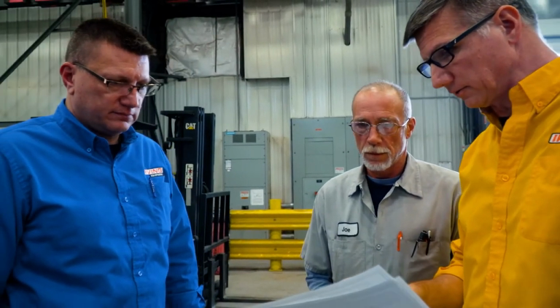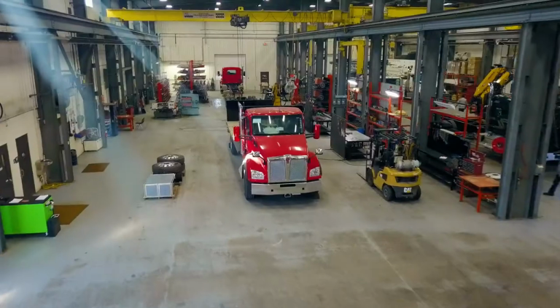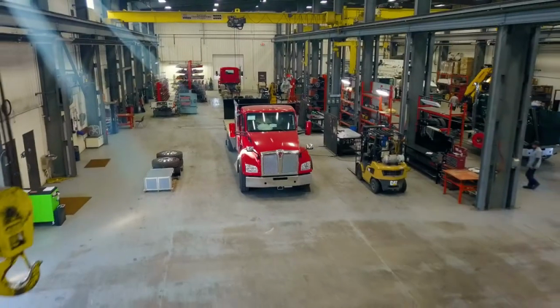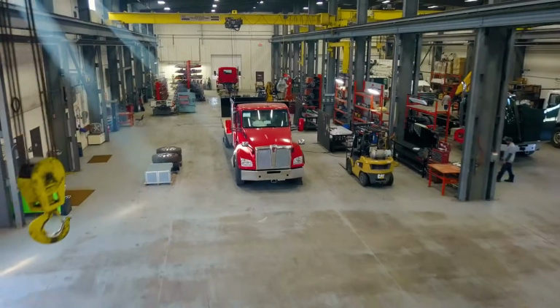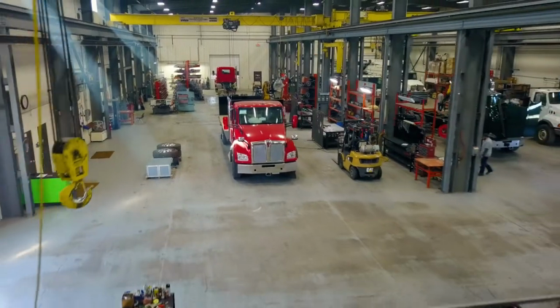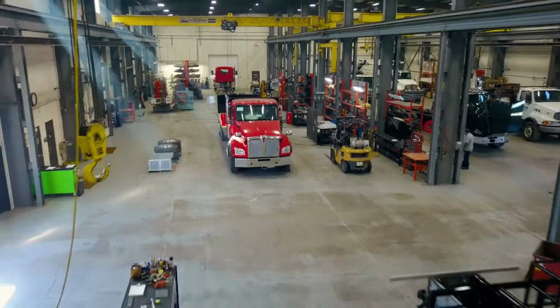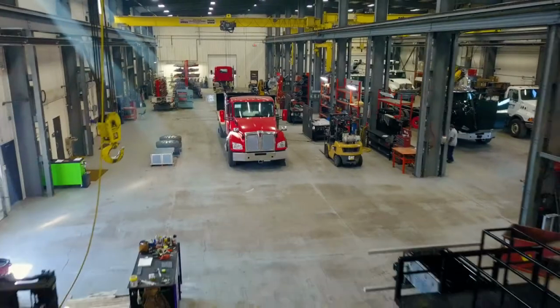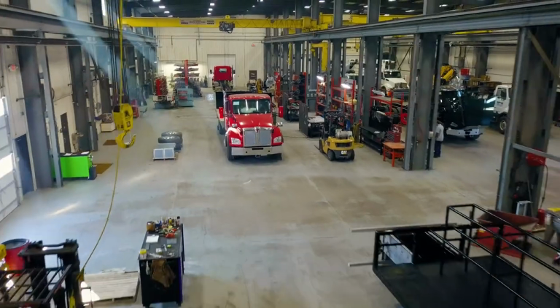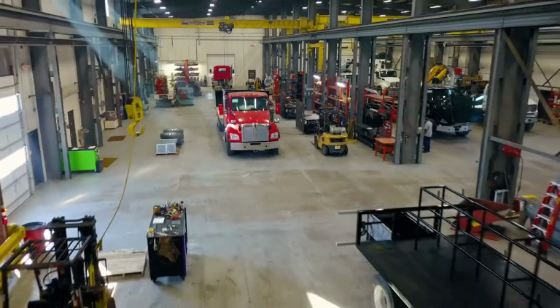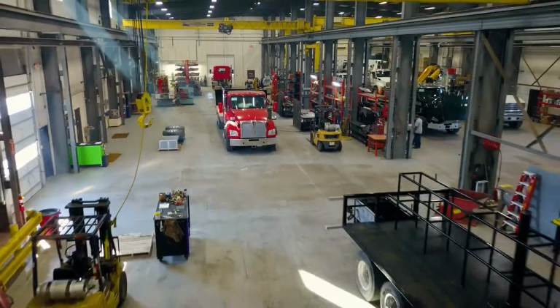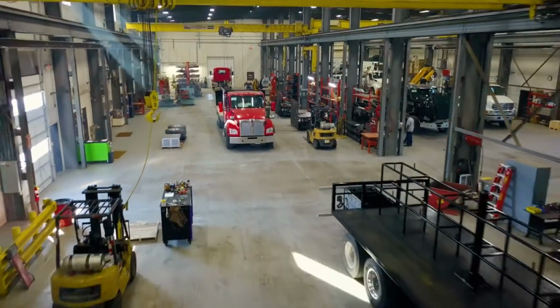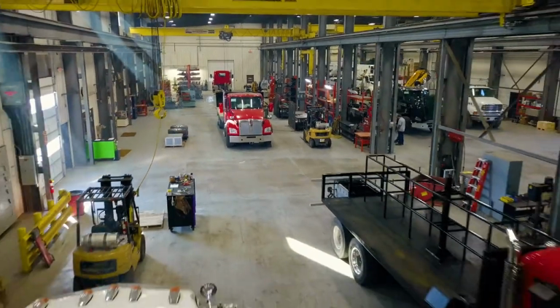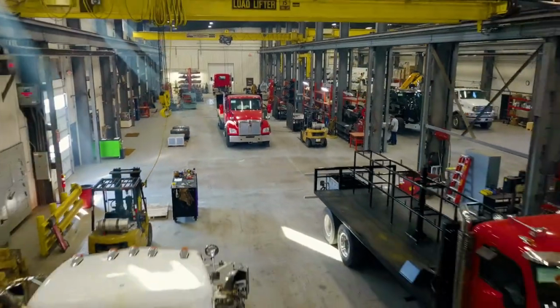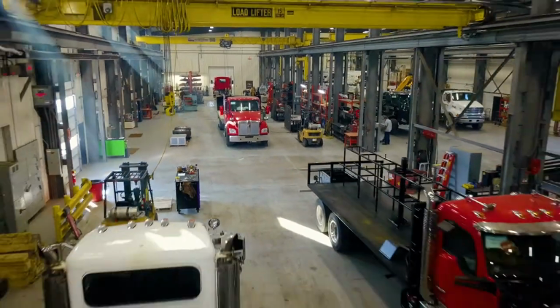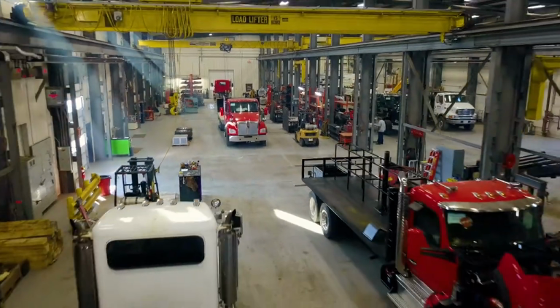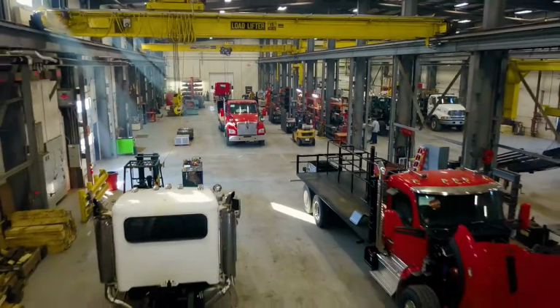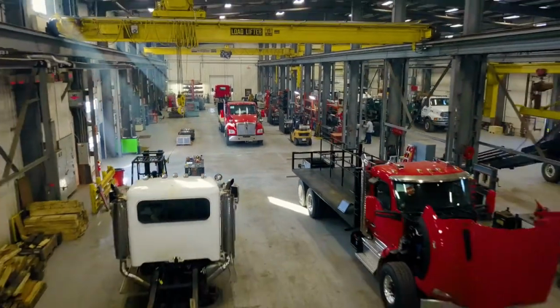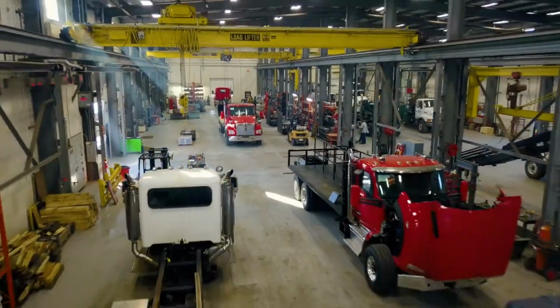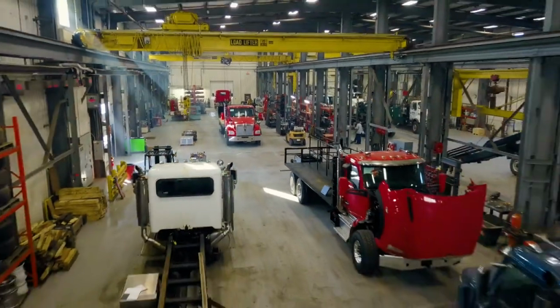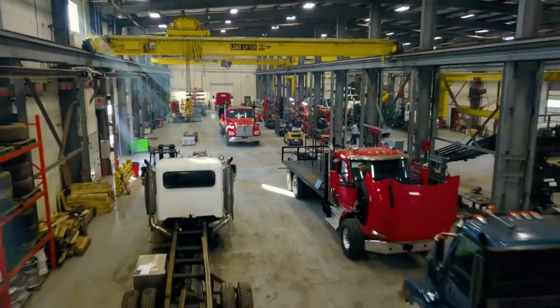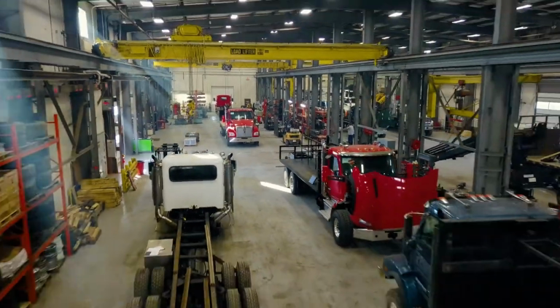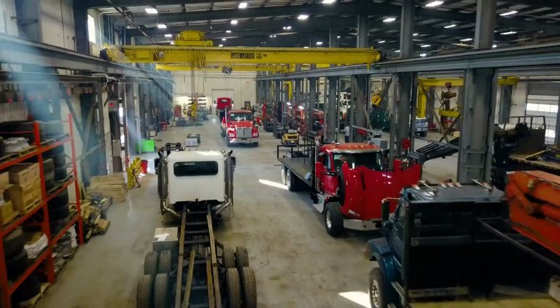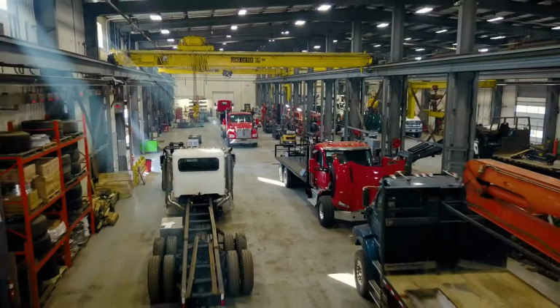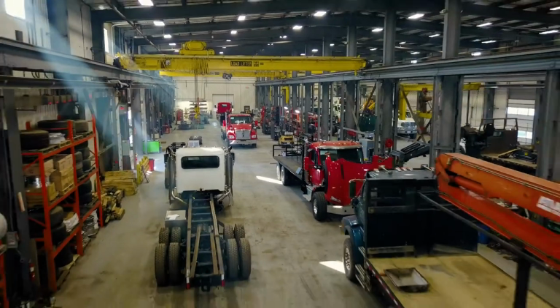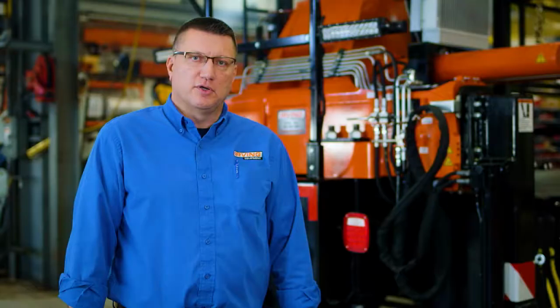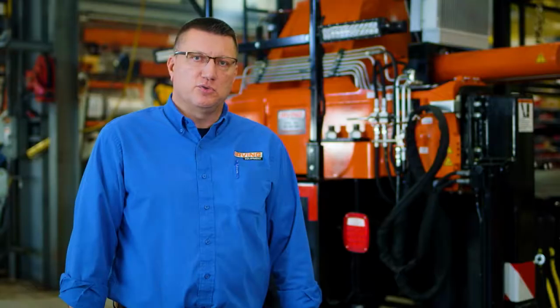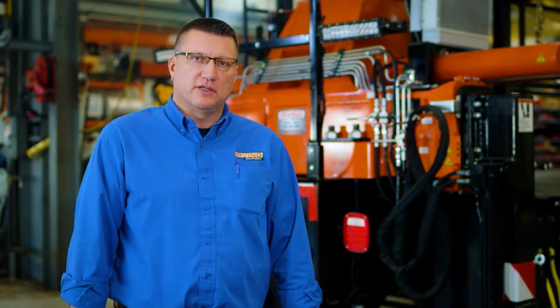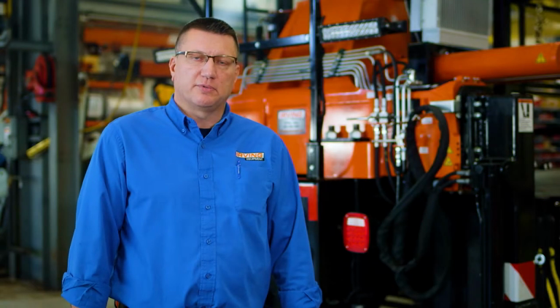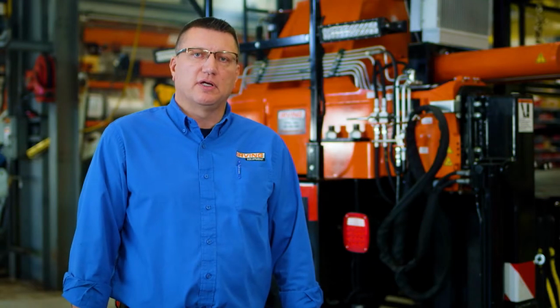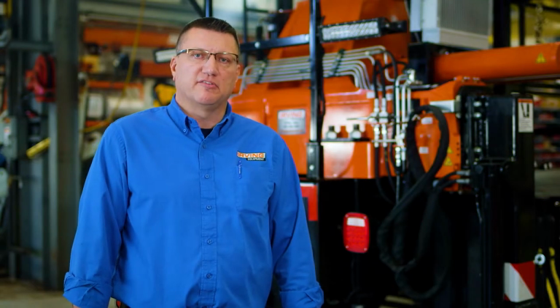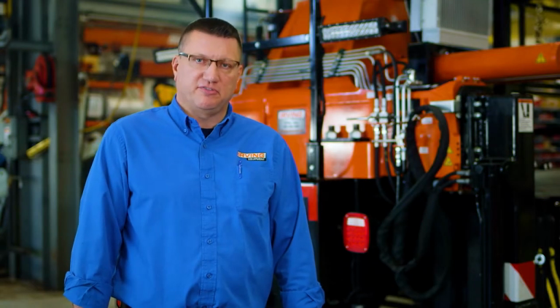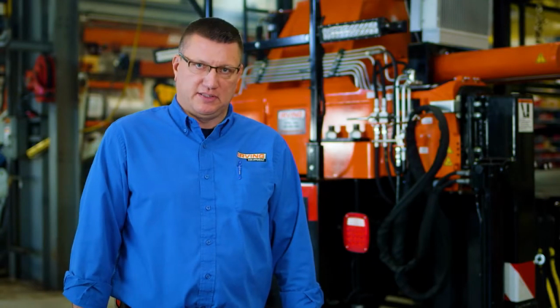We have six overhead cranes, a machining center, and full fabrication. We install cranes and work on cranes from 2 tons up to 350 tons.